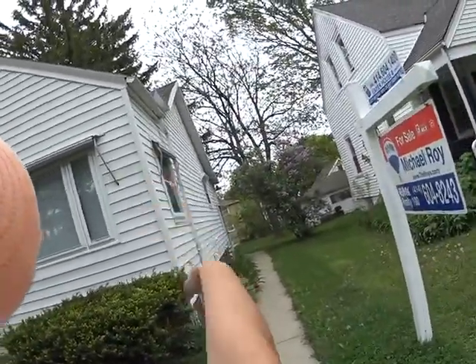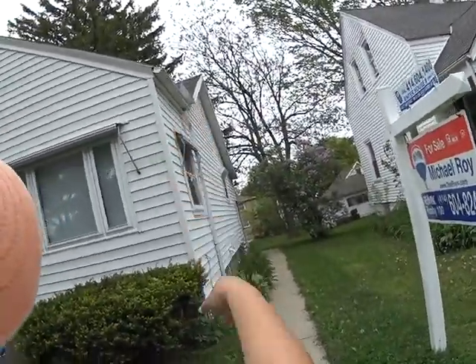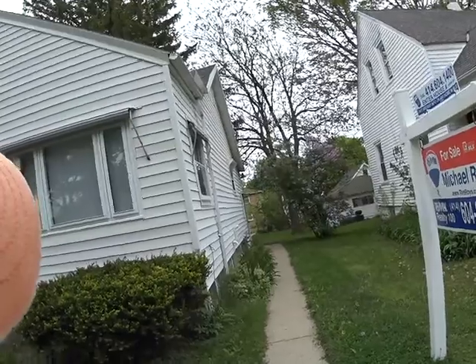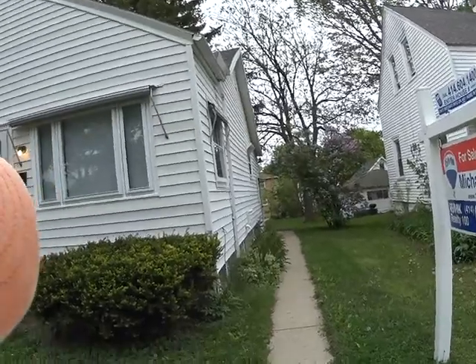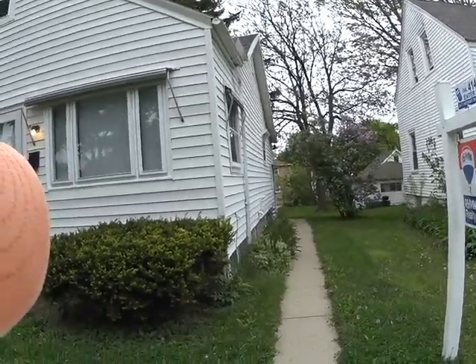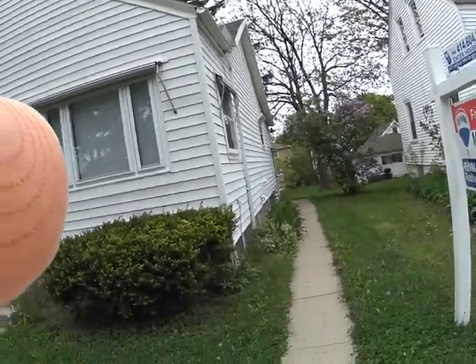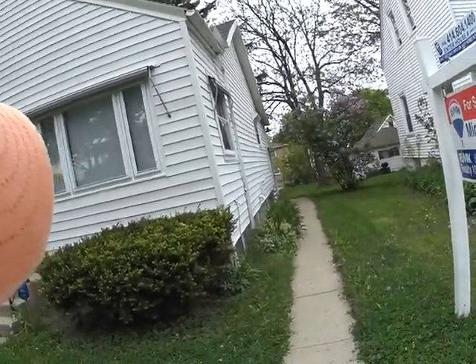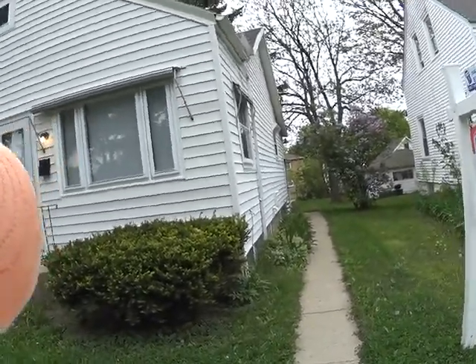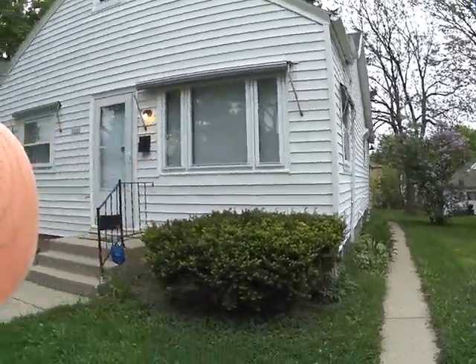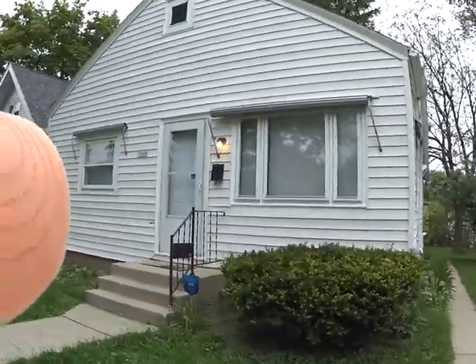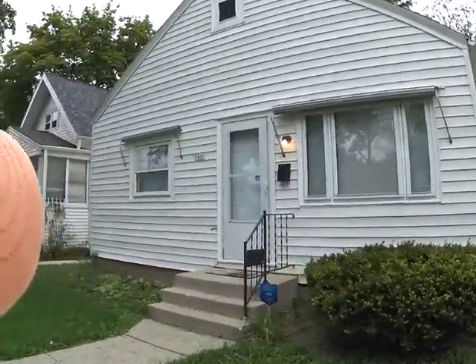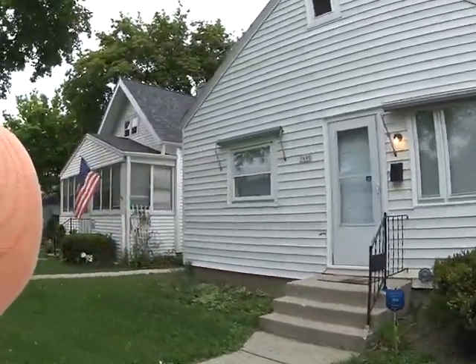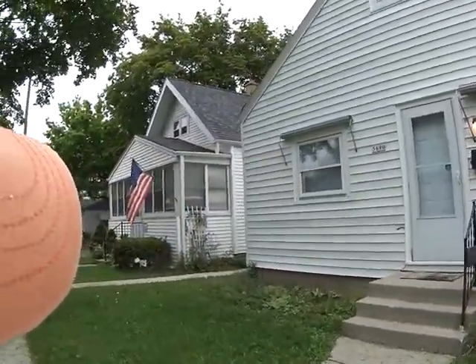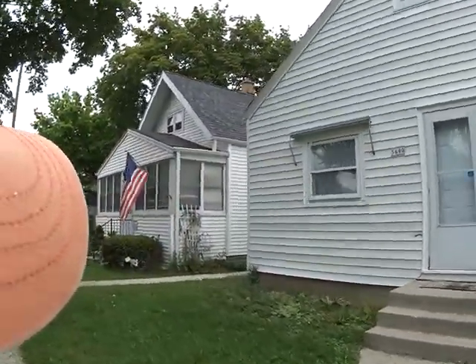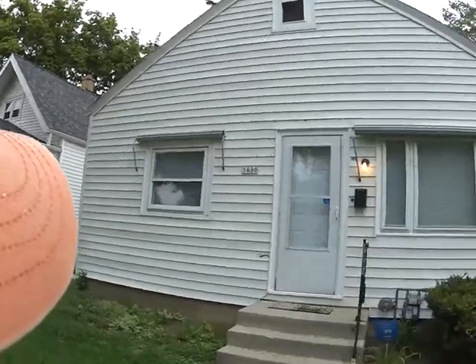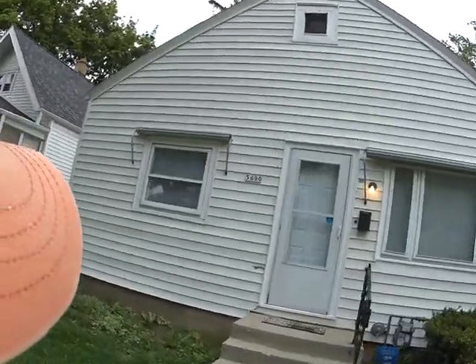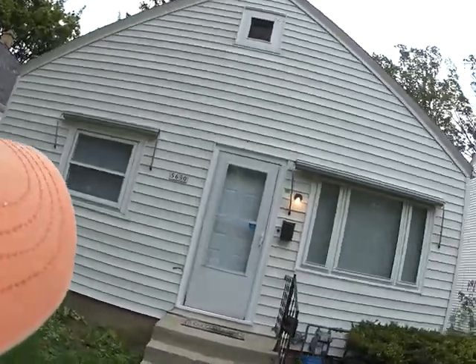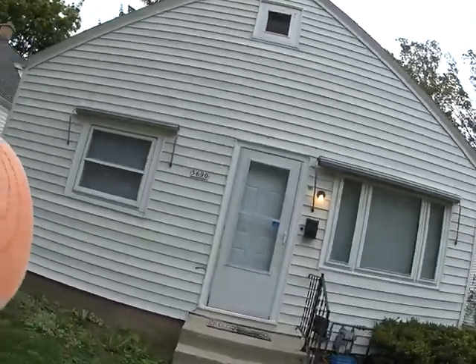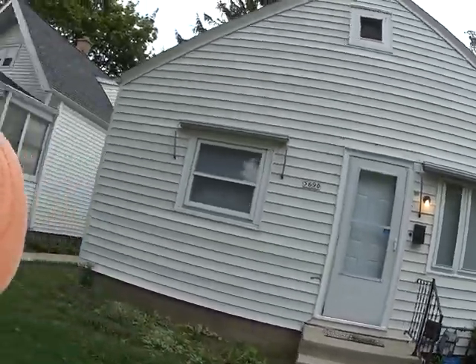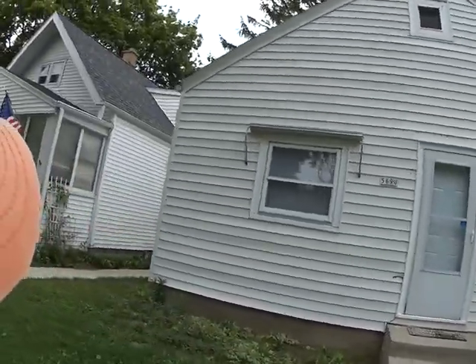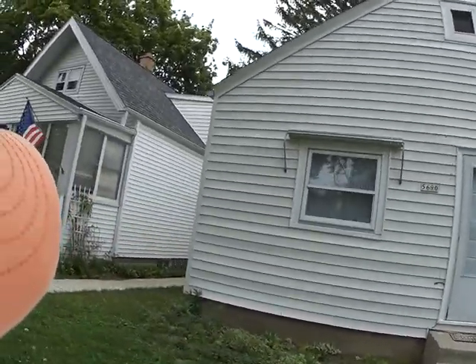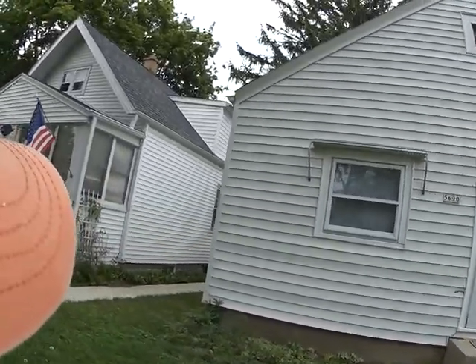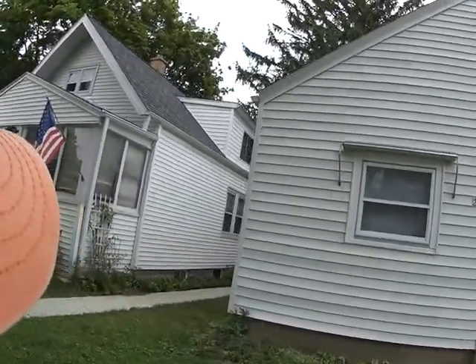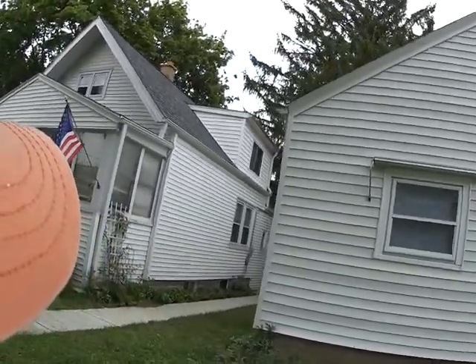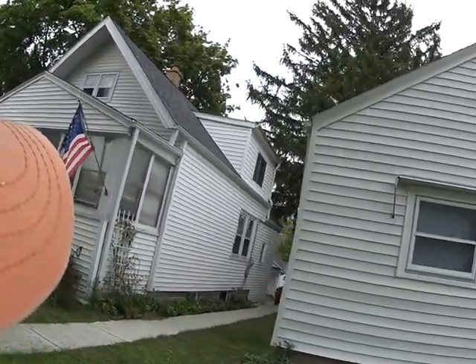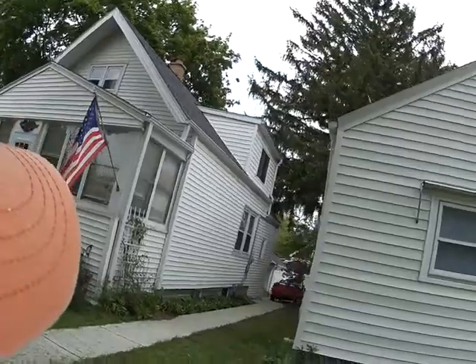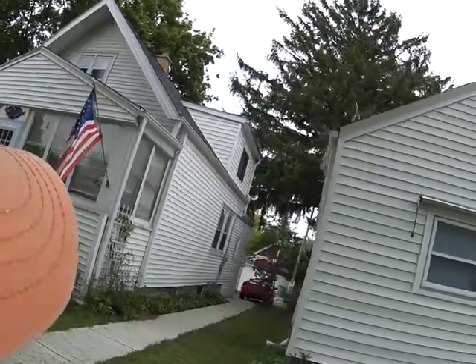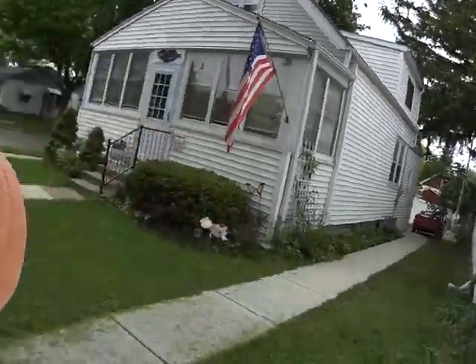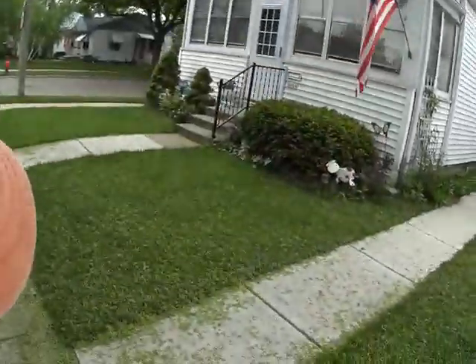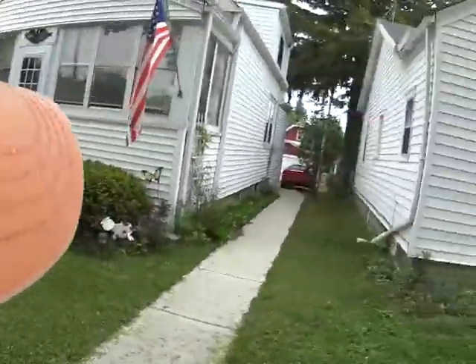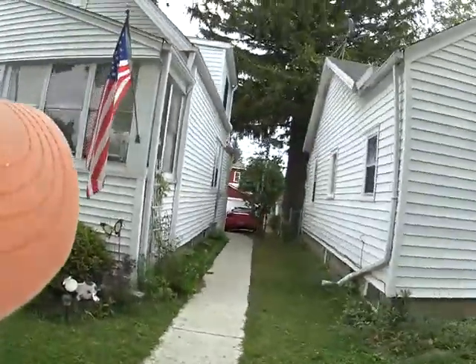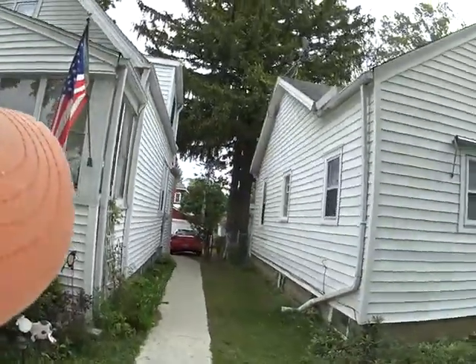Our soffits and fascias look good on this side. Everything looks good. The siding looks good. The windows look like they're going to be new, or at least we have storm windows that look new. From an angle, it looks like they're older windows inside.